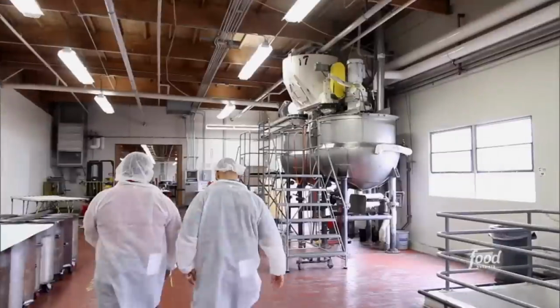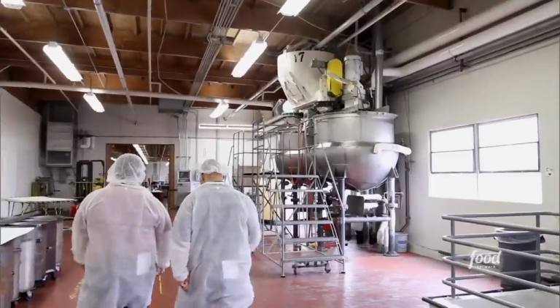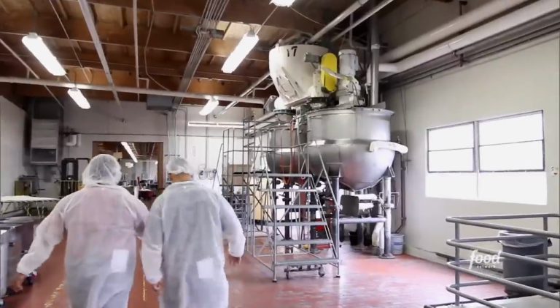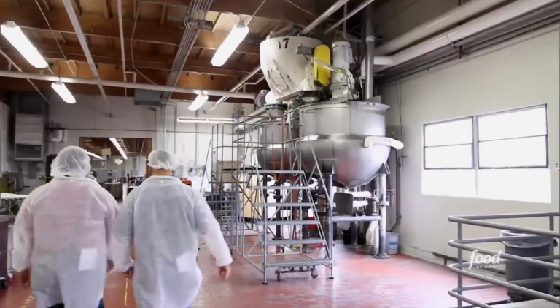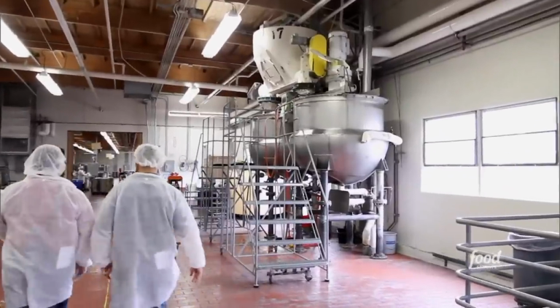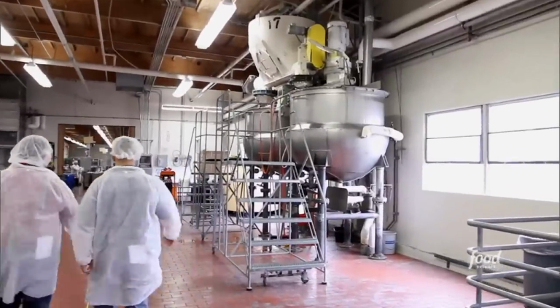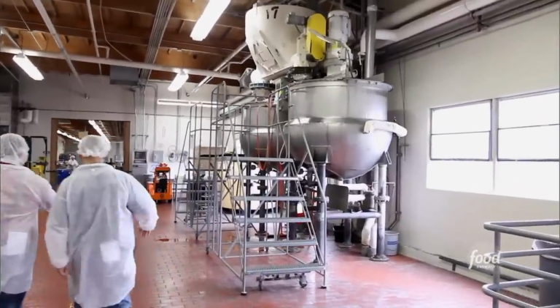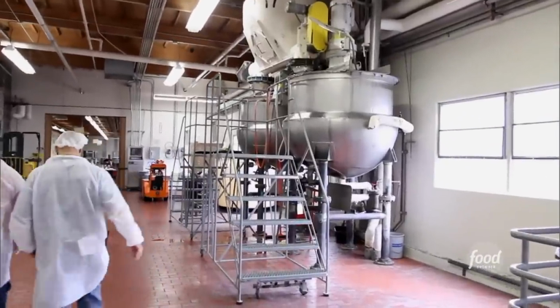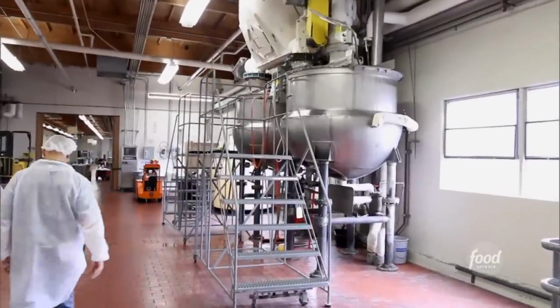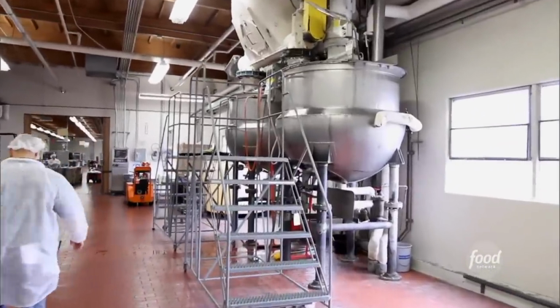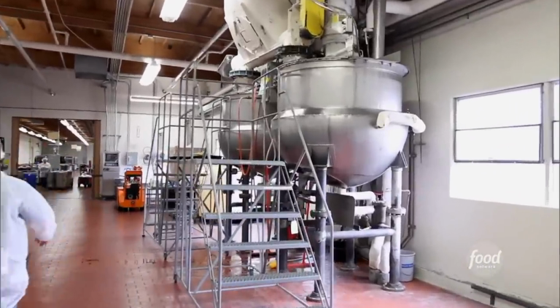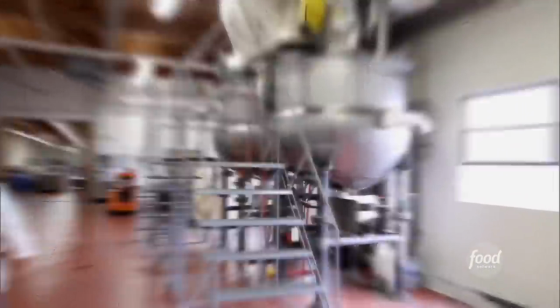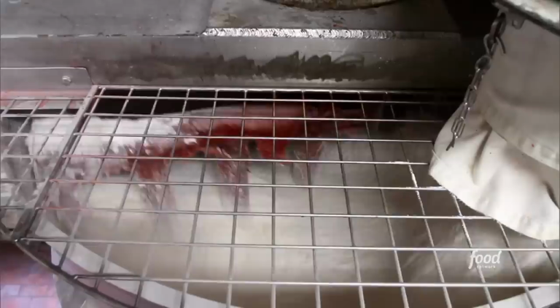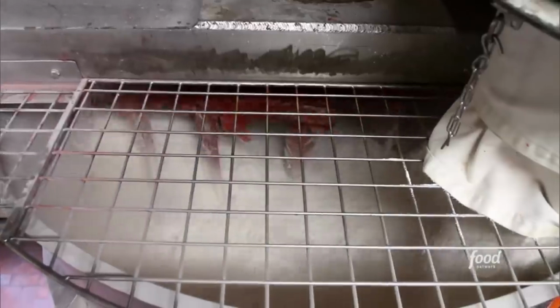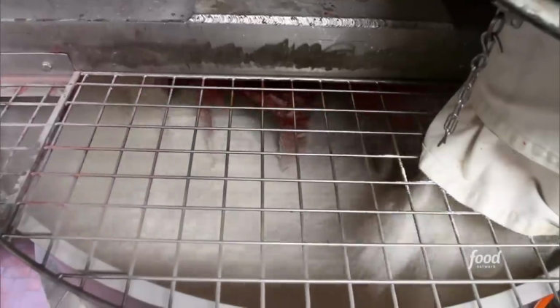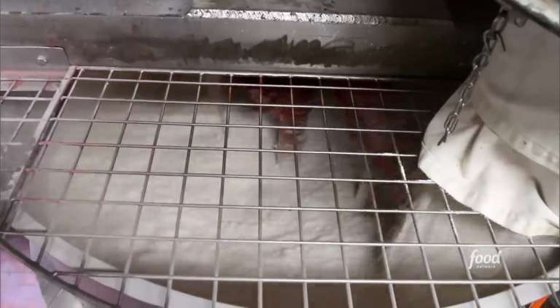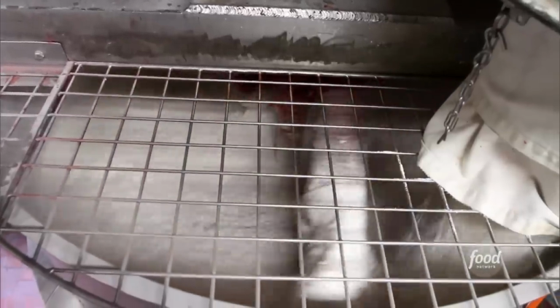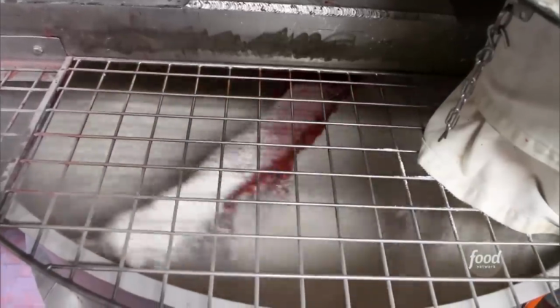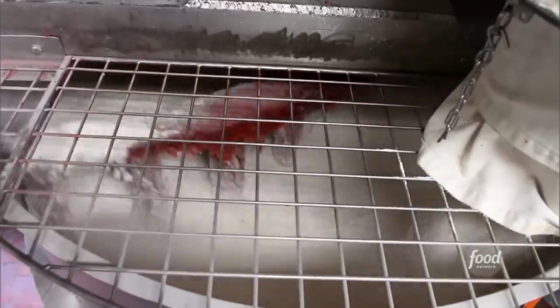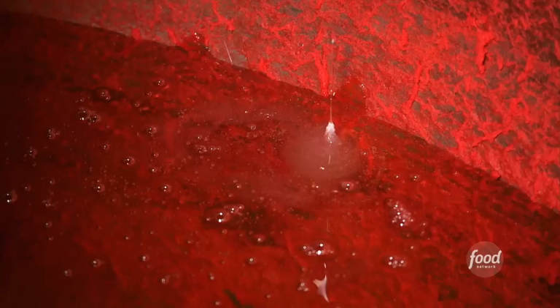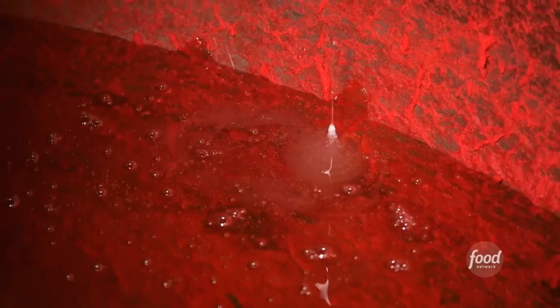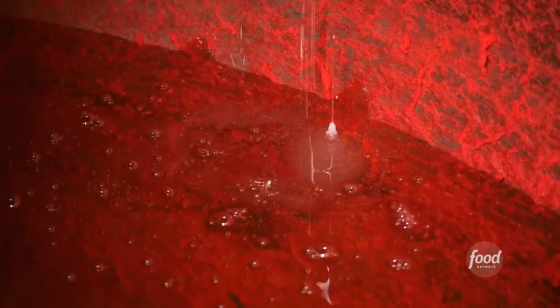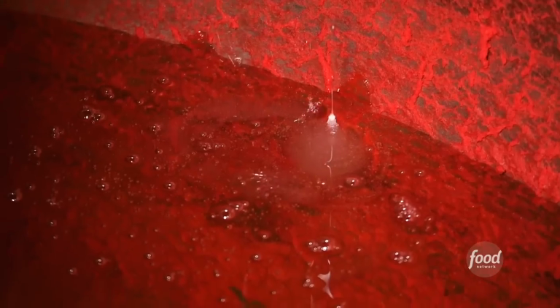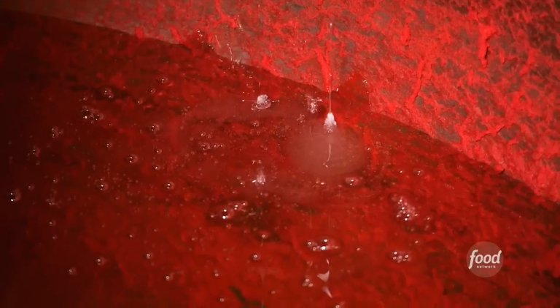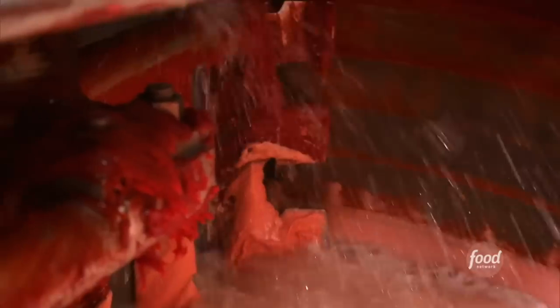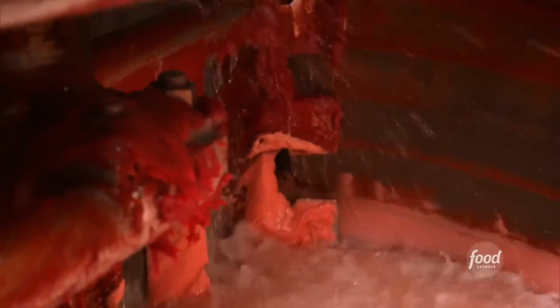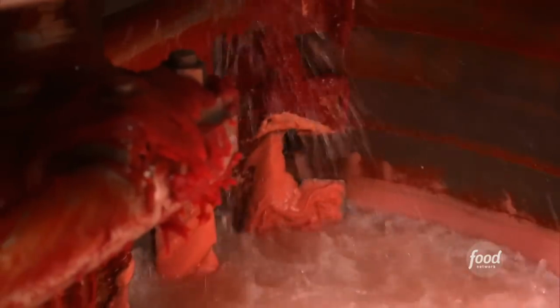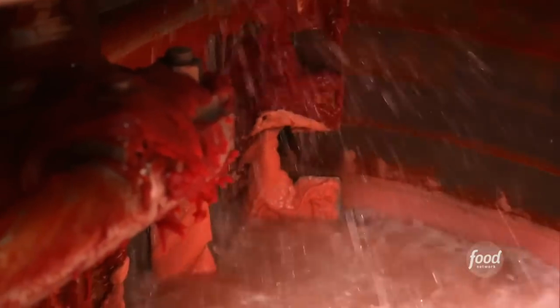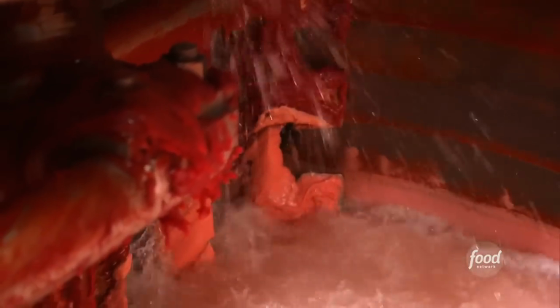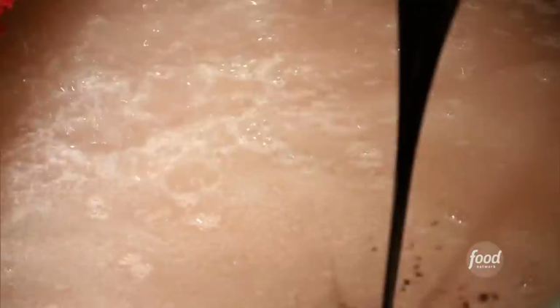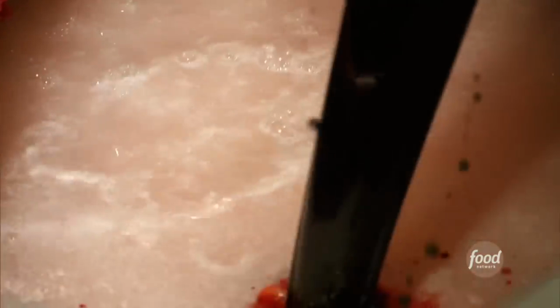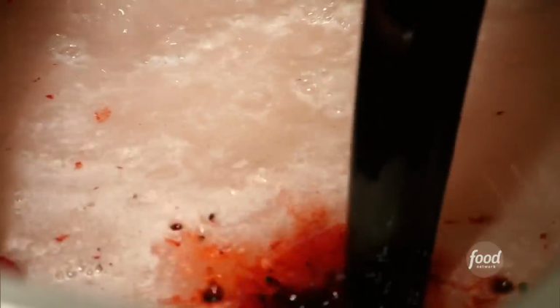Well, it starts with five ingredients. Red Vines is only made with wheat flour, corn syrup, citric acid, flavoring, and red coloring.